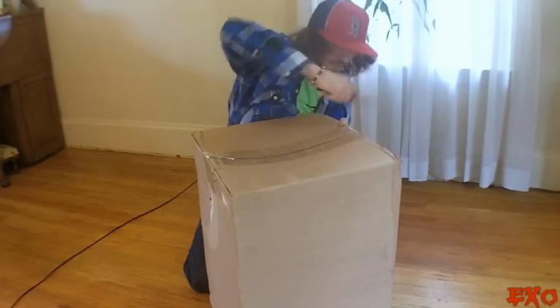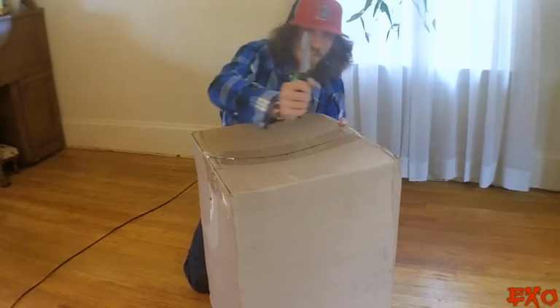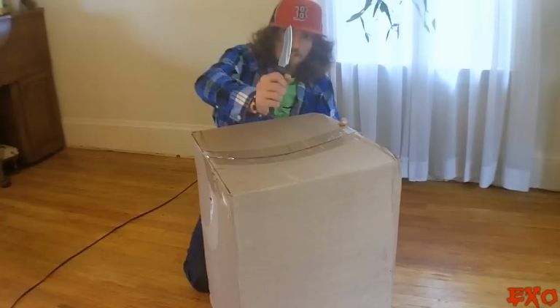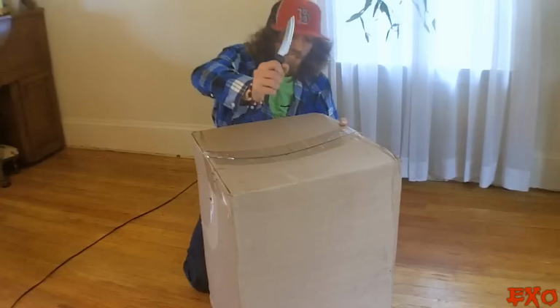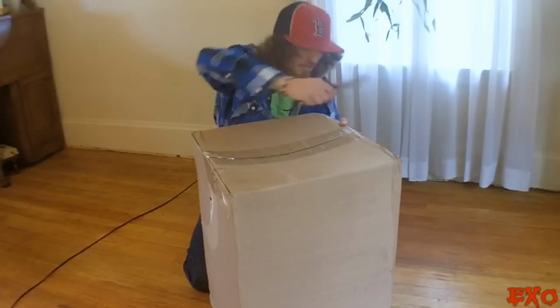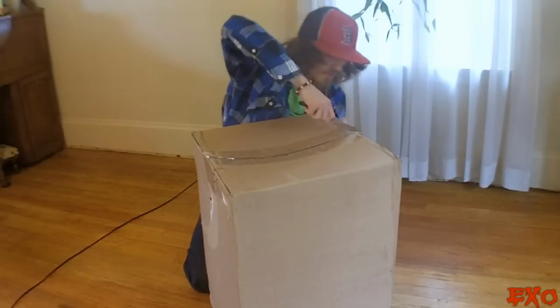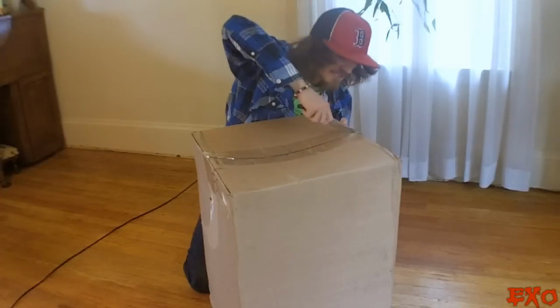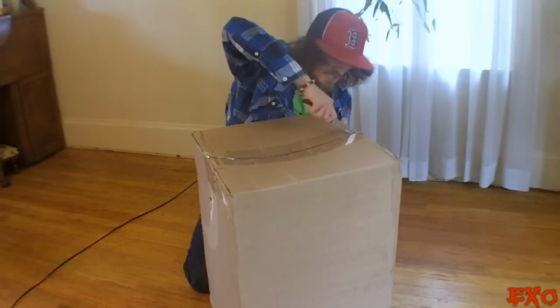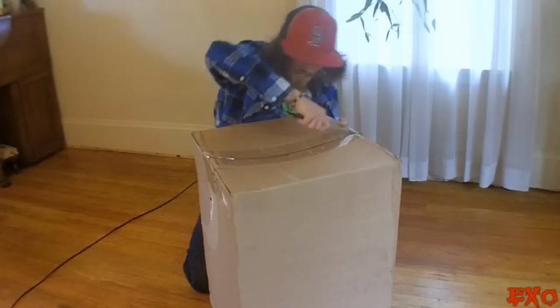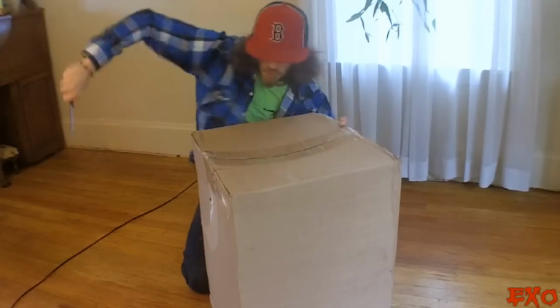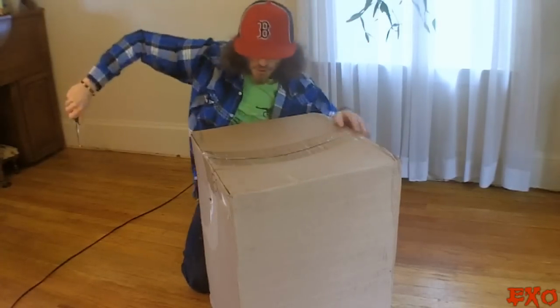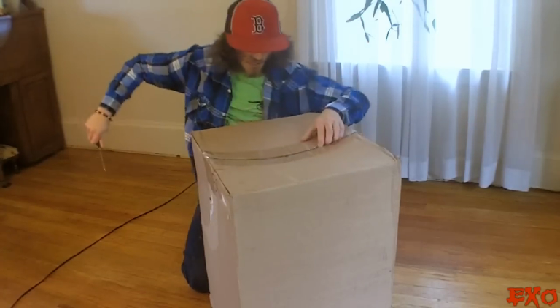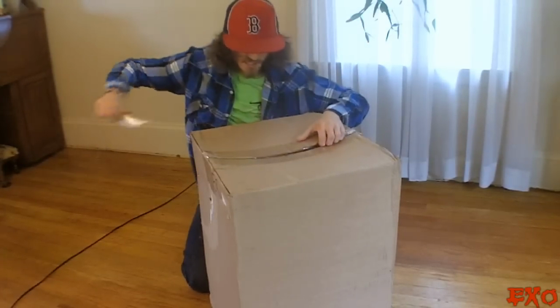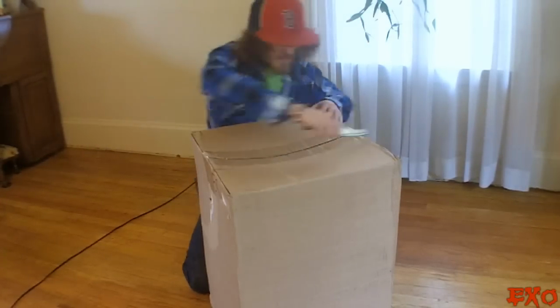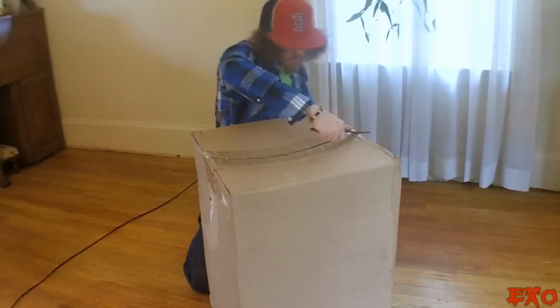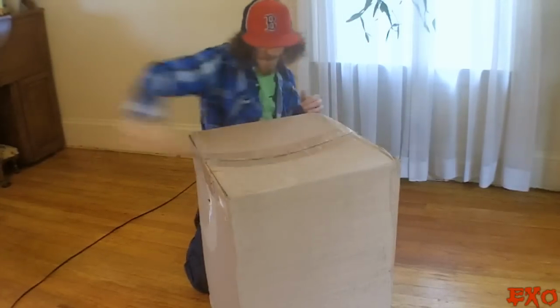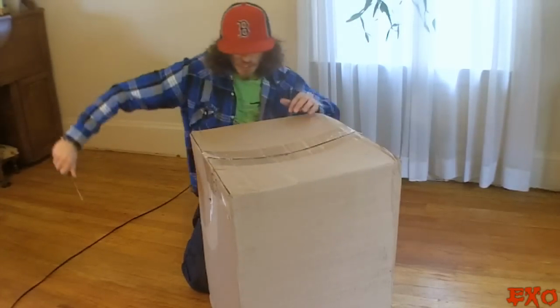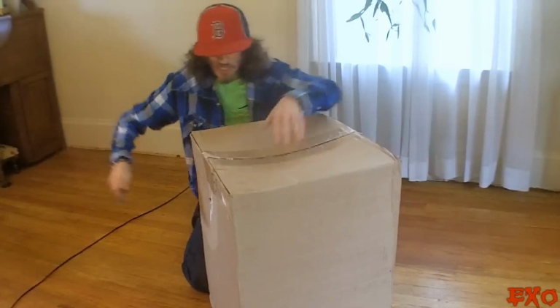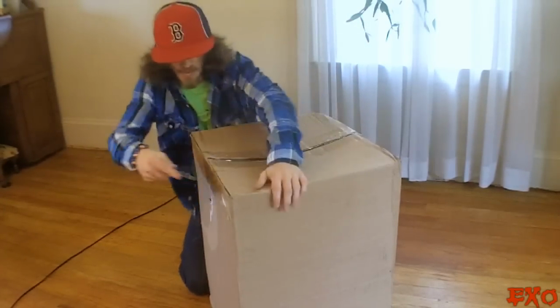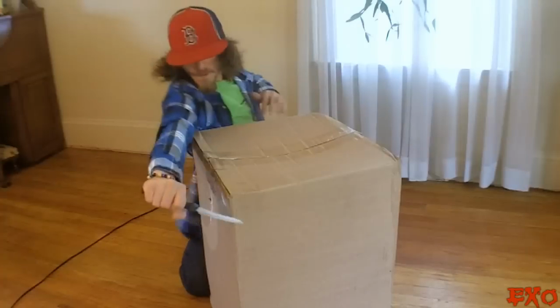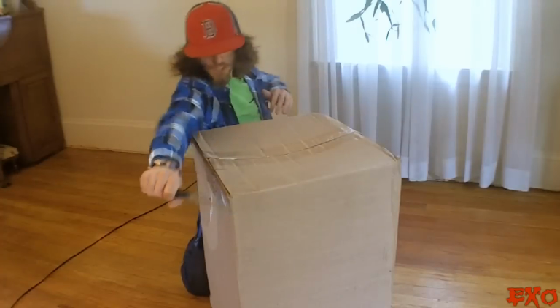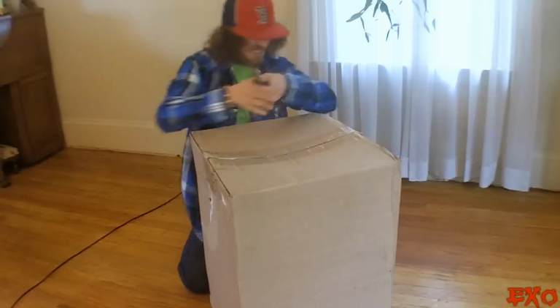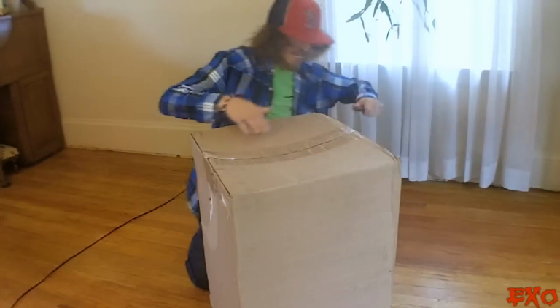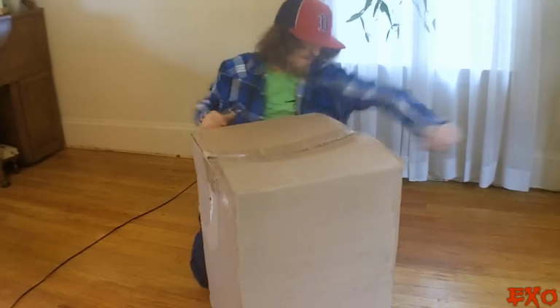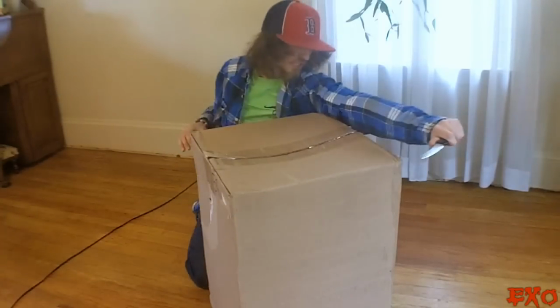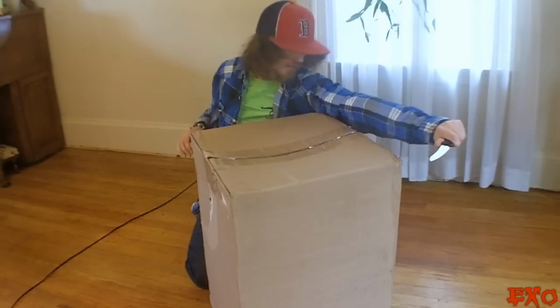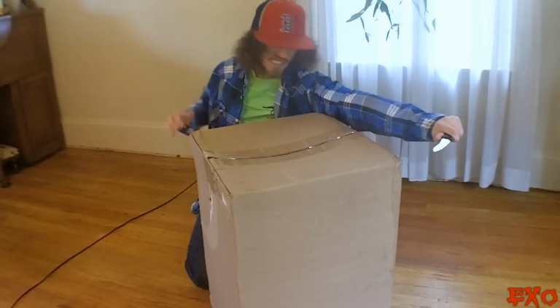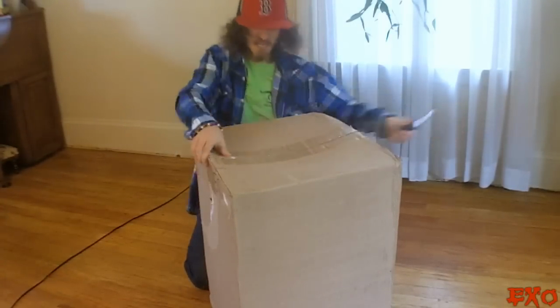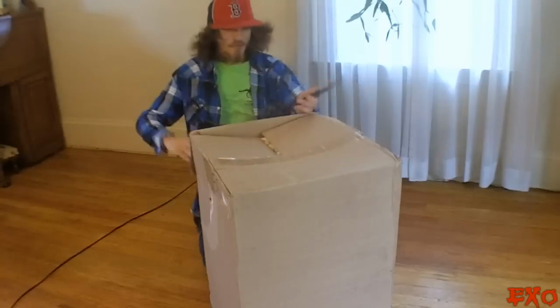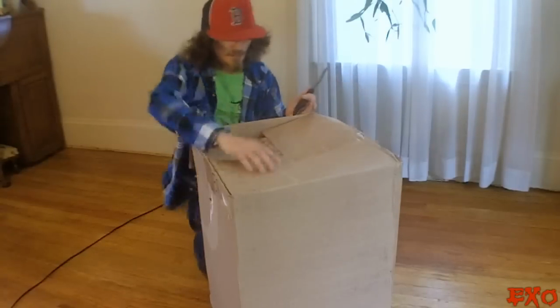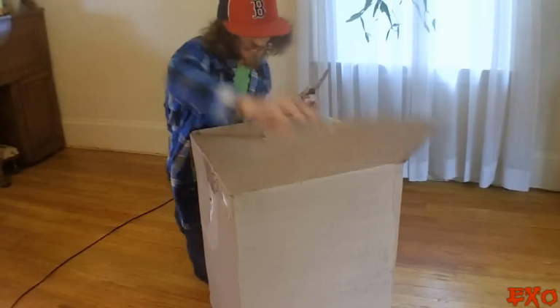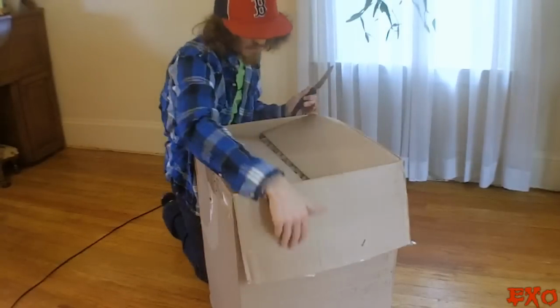Got the little Salazar Slytherin here, so I had to slice and dice. Got one across the top, two across the top, one across the side, two across the side. Now we are officially open.